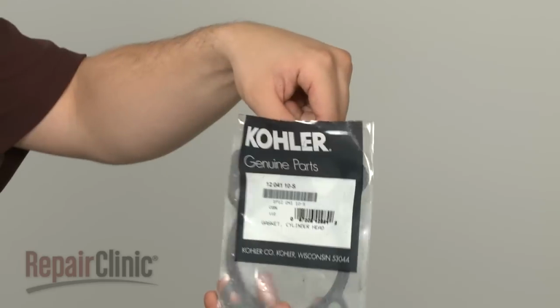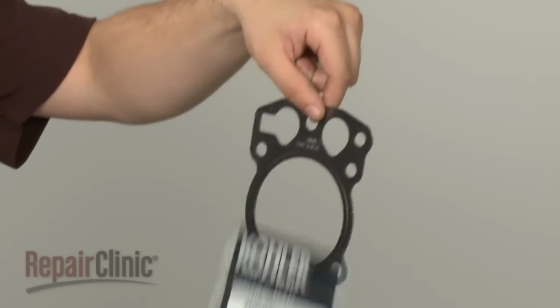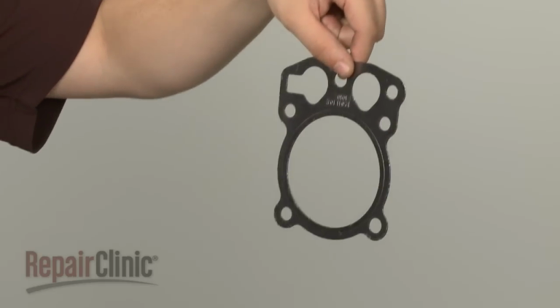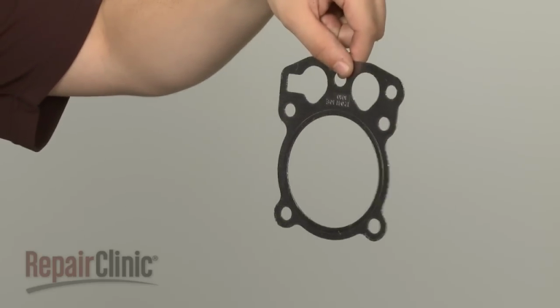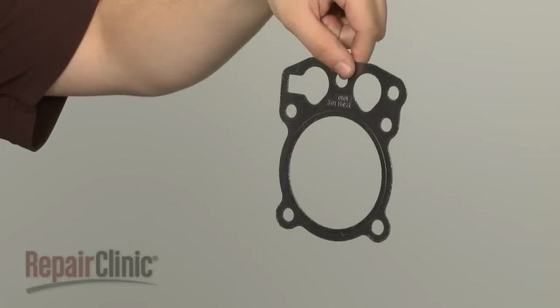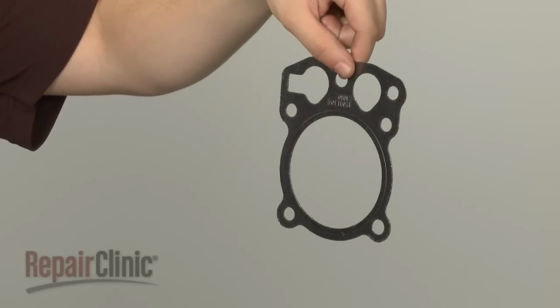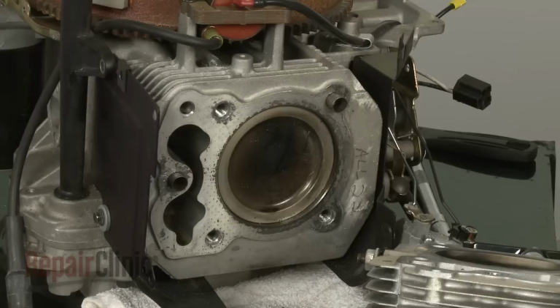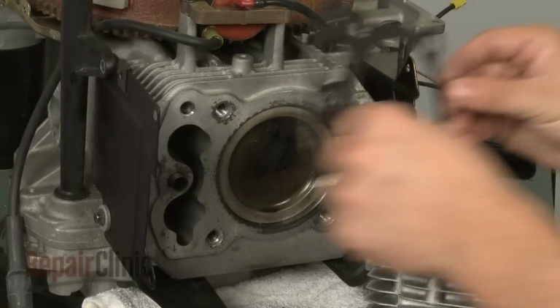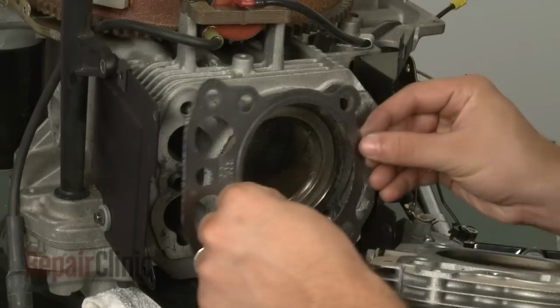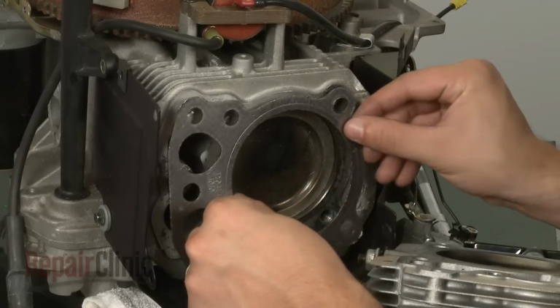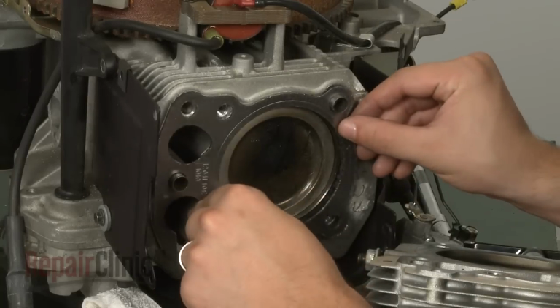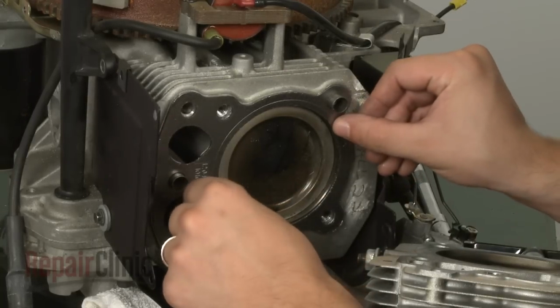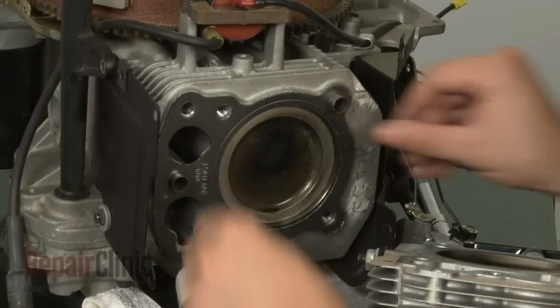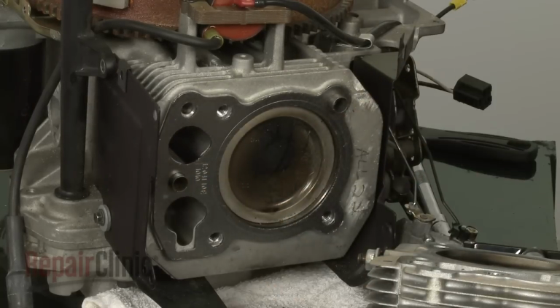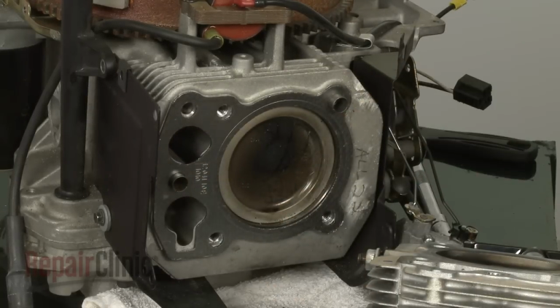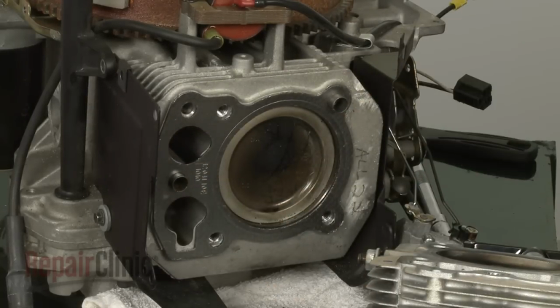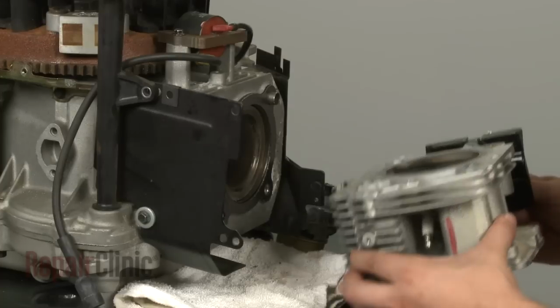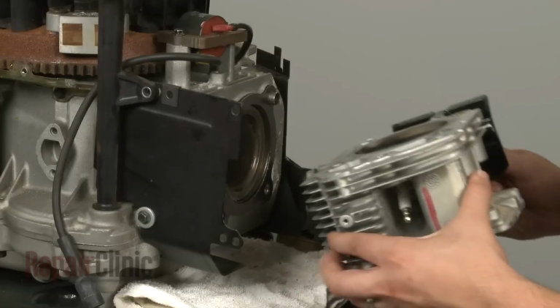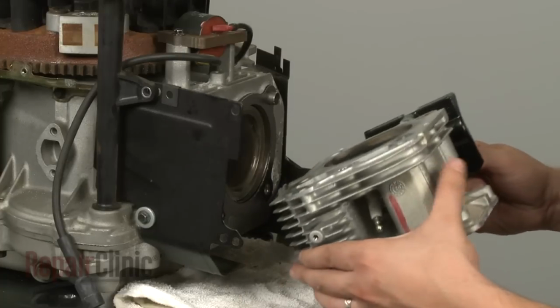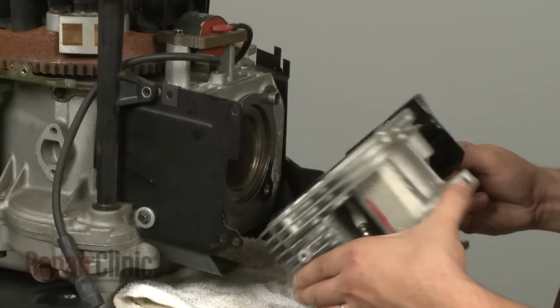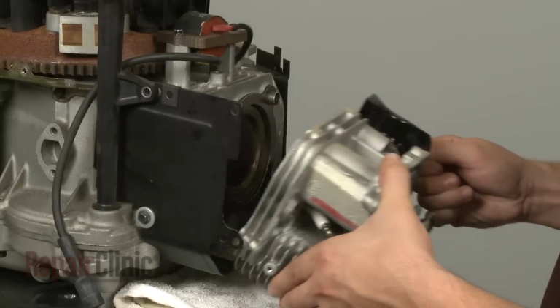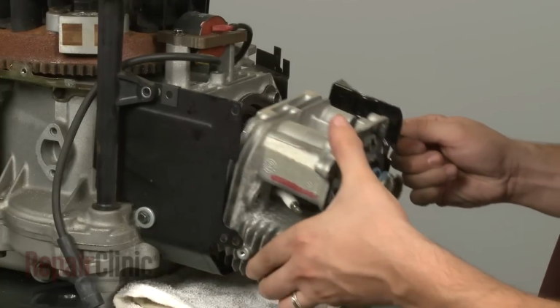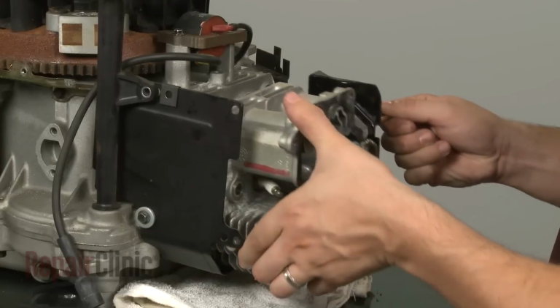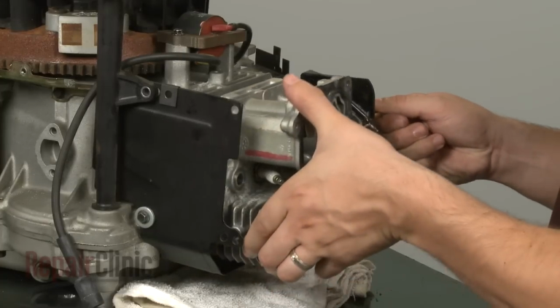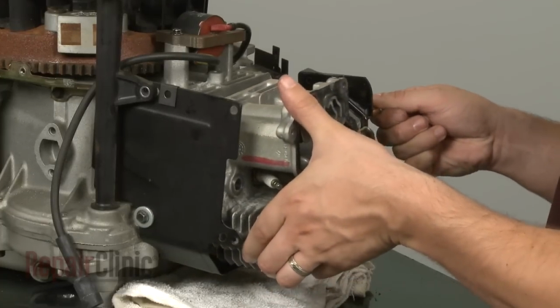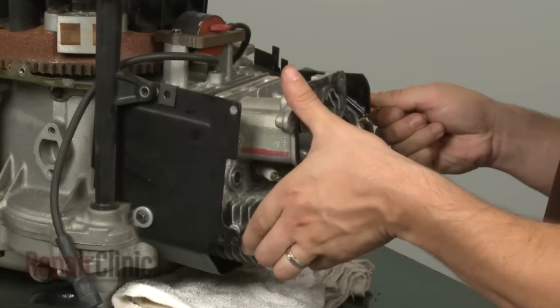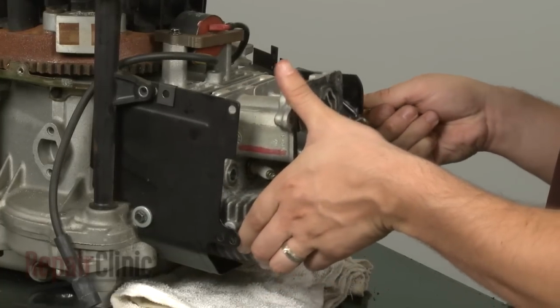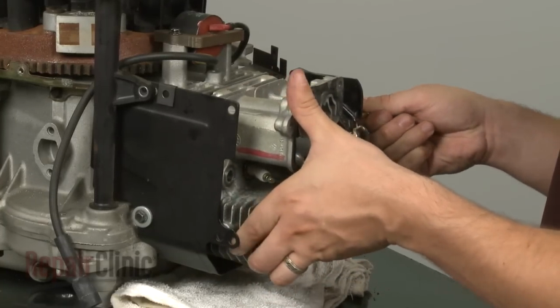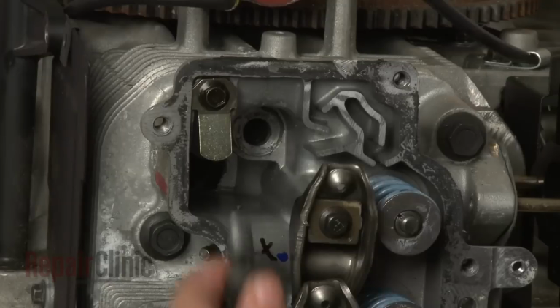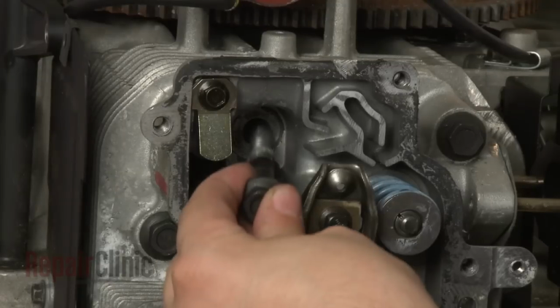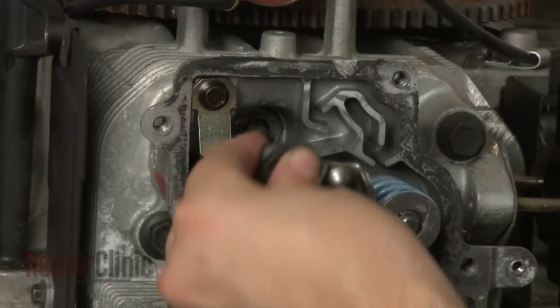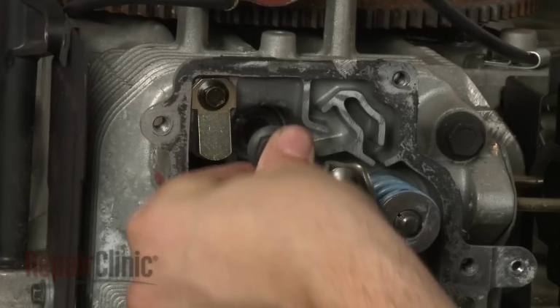Install the new cylinder head gasket by positioning it on the engine block. Now reposition the cylinder head and reinstall the bolts.